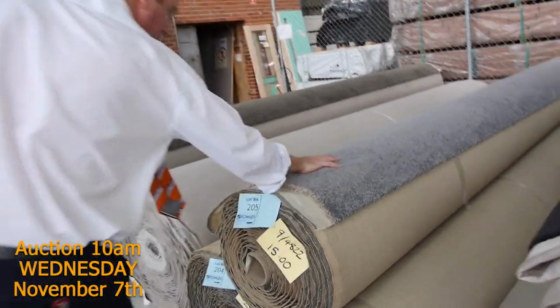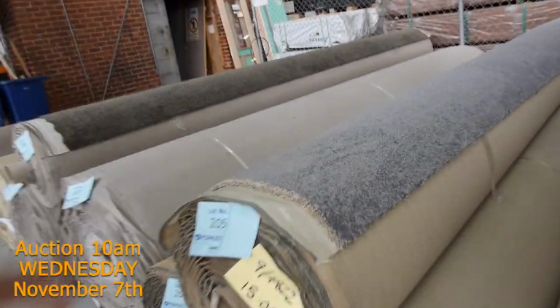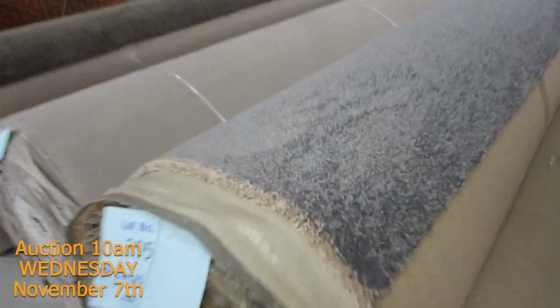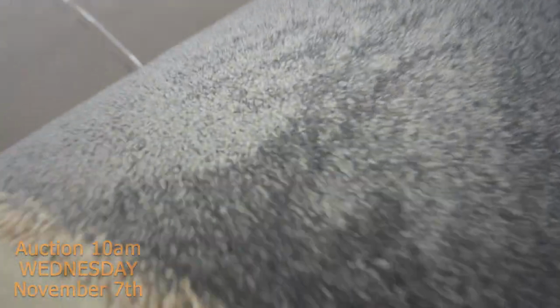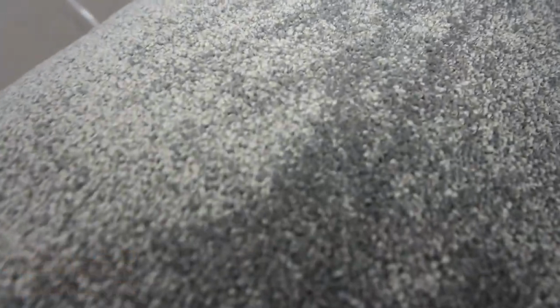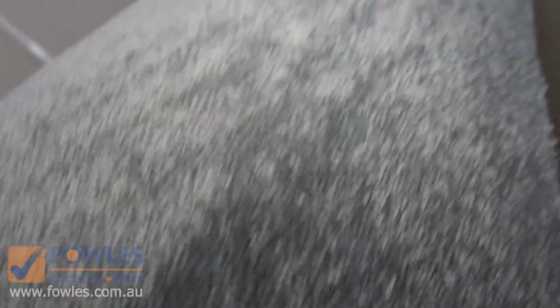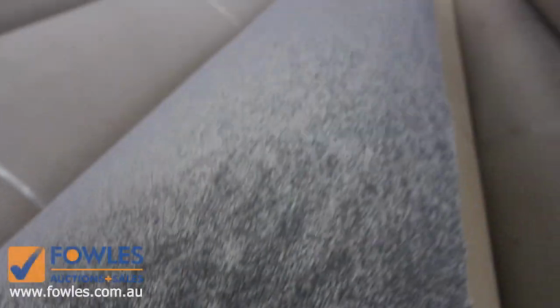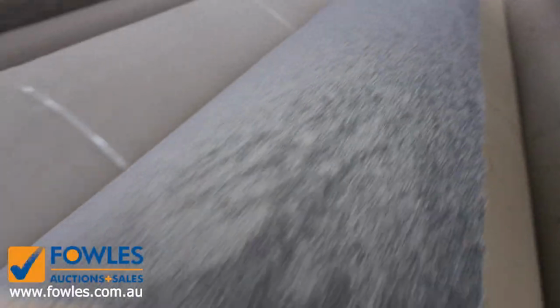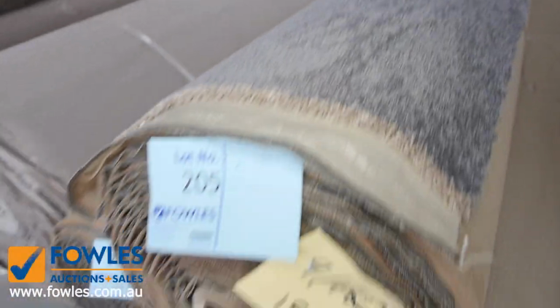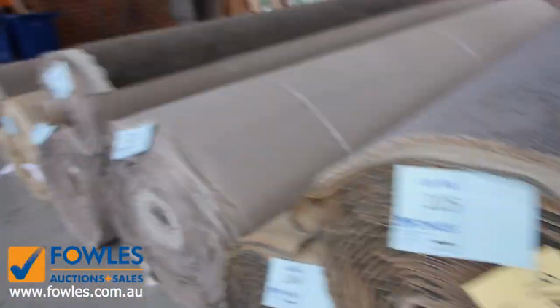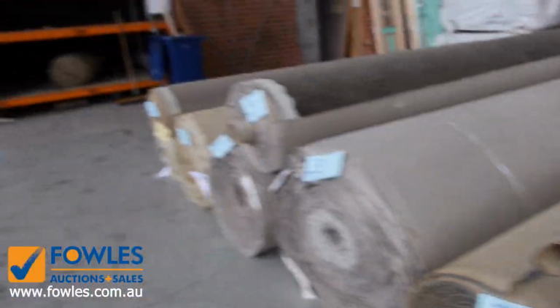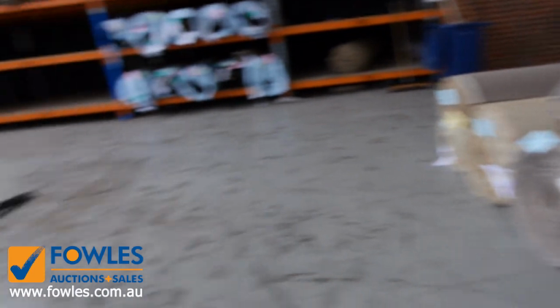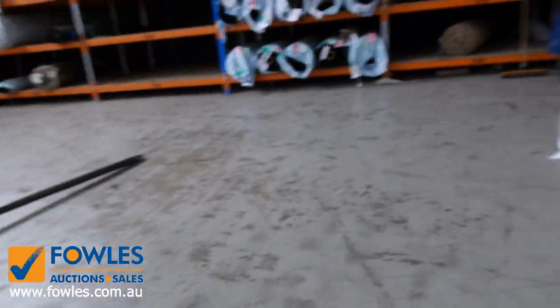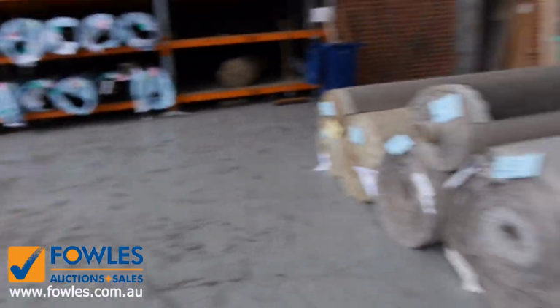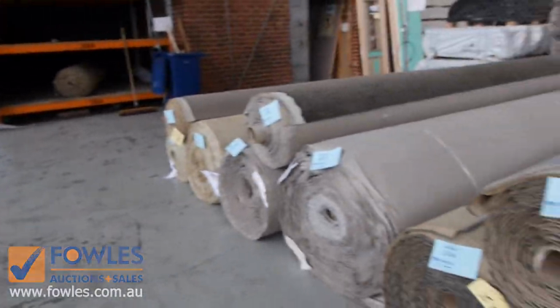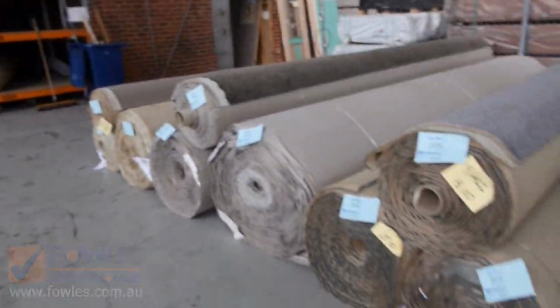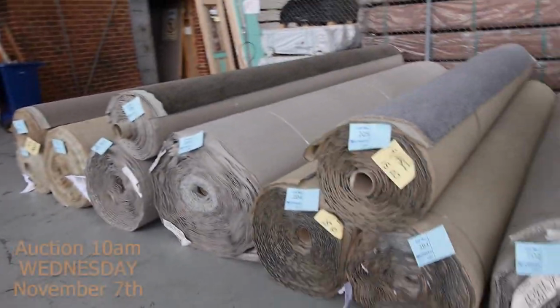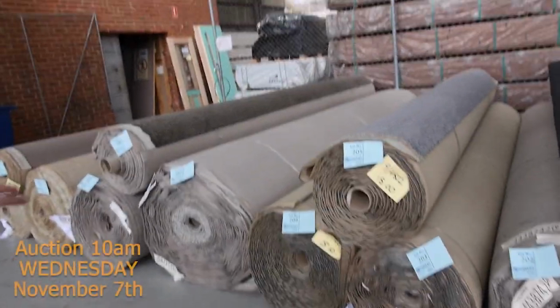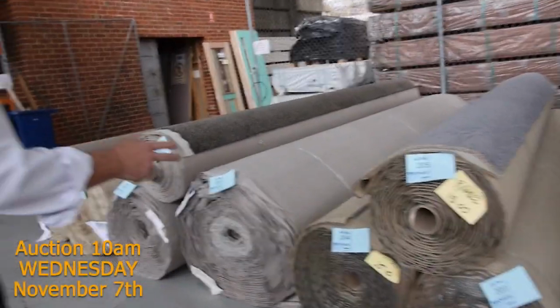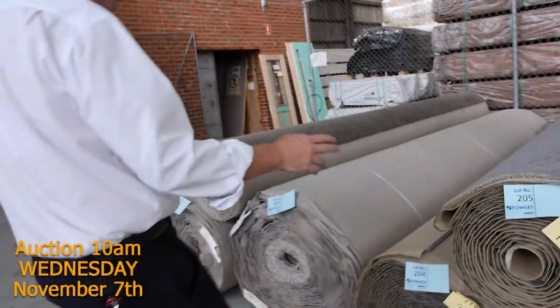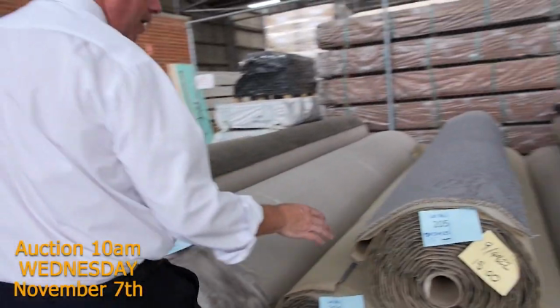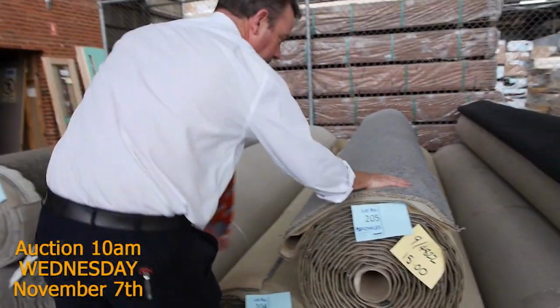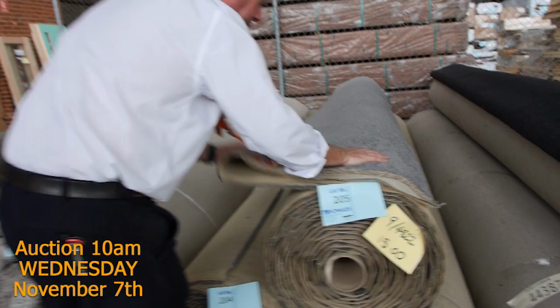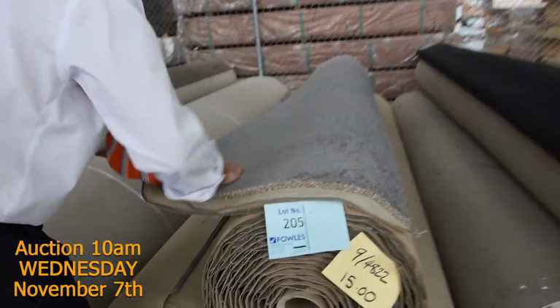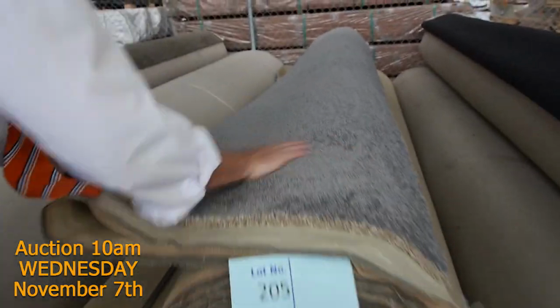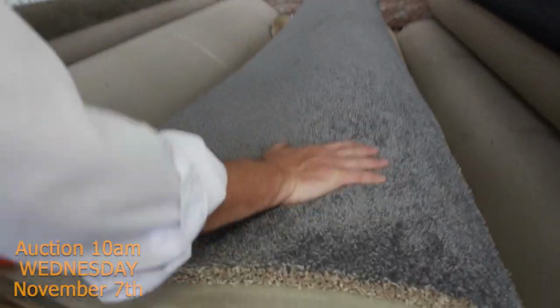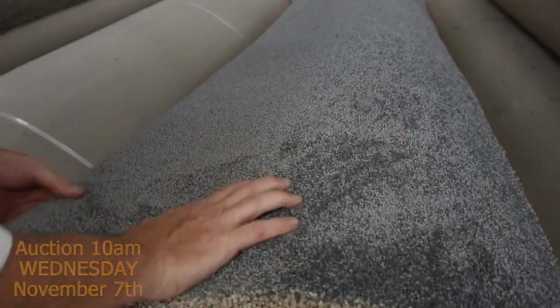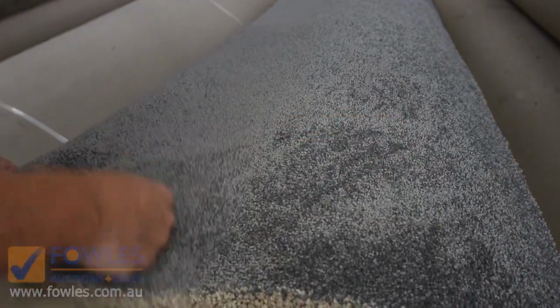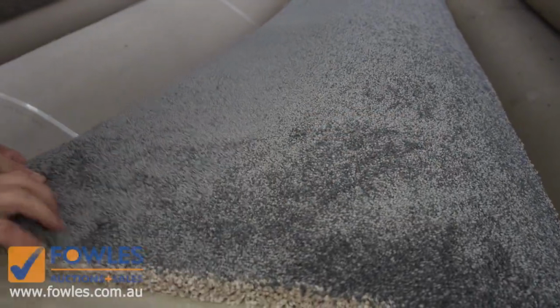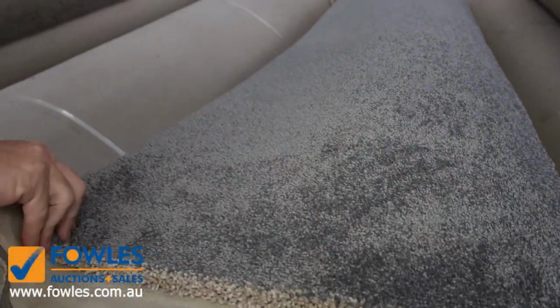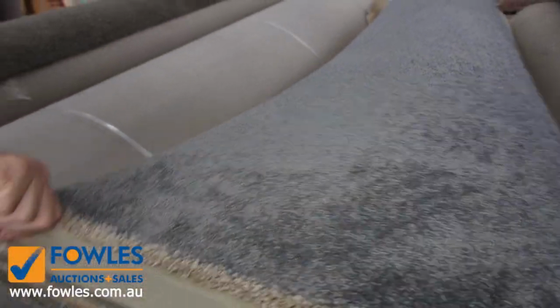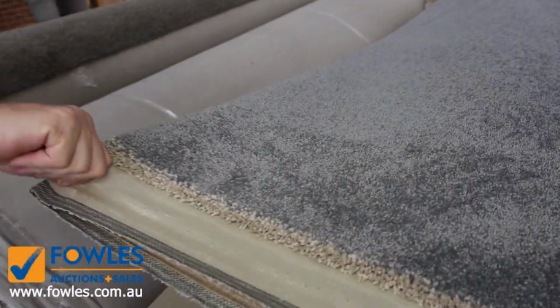Have a look at that one there - that's a beautiful quality grey one also, really nice and thick as you can see. Lots 203, 204 and 205 - this will go pretty well because it's a fairly popular colour. I'm thinking around about $40 to $50 on that one.